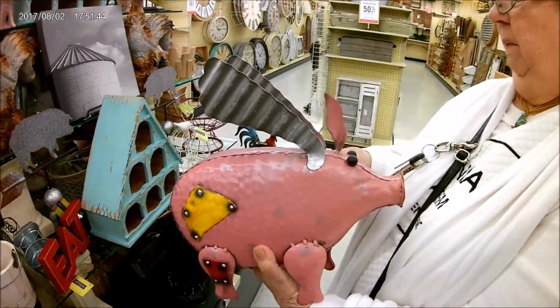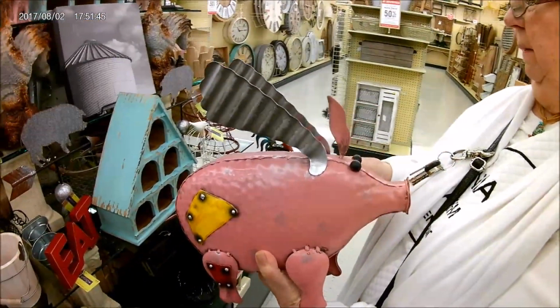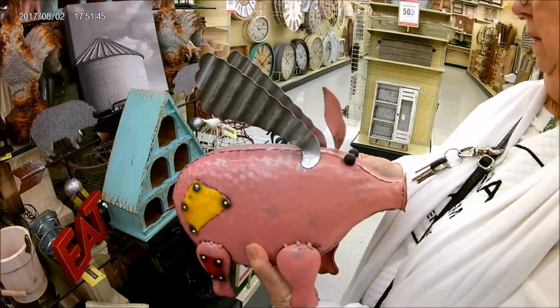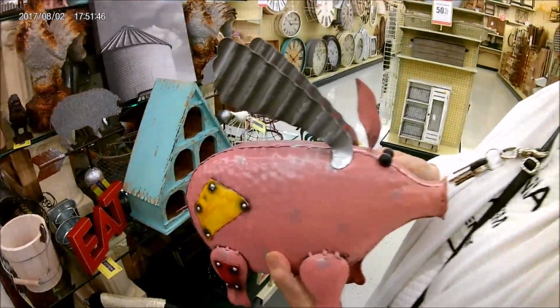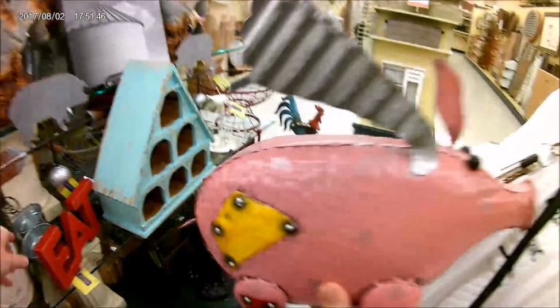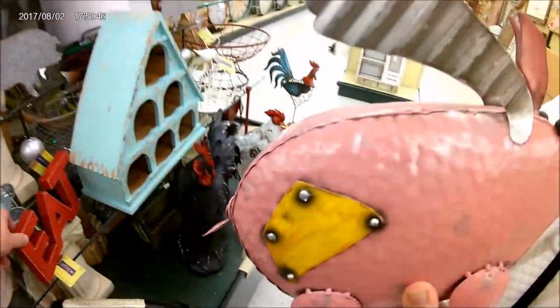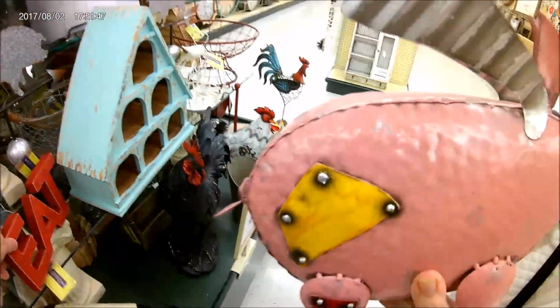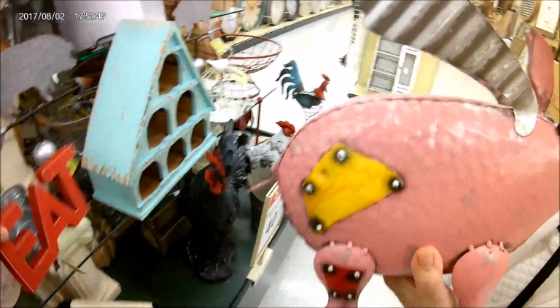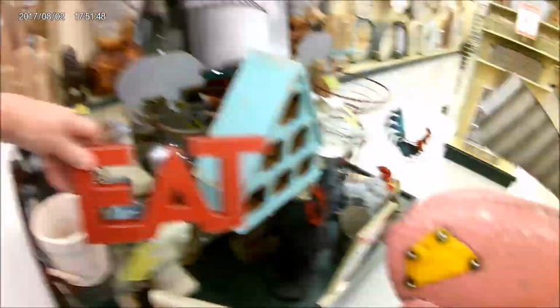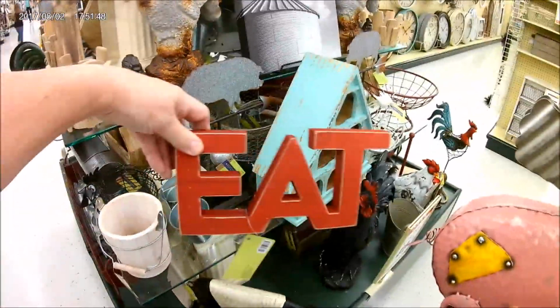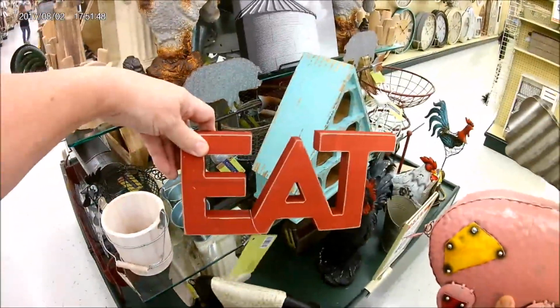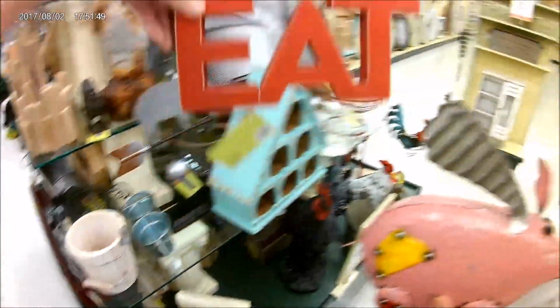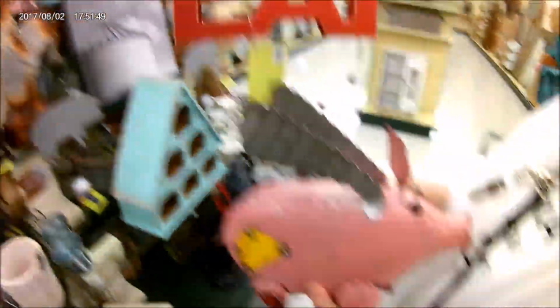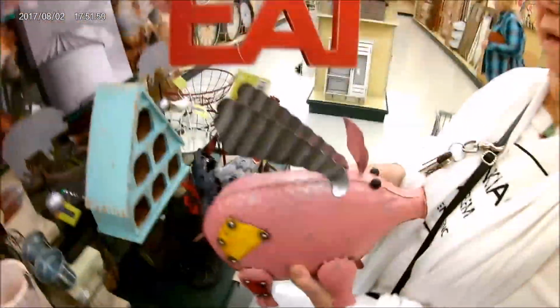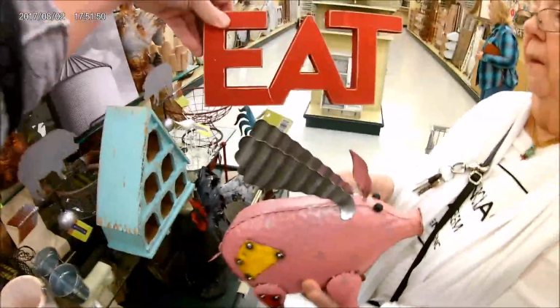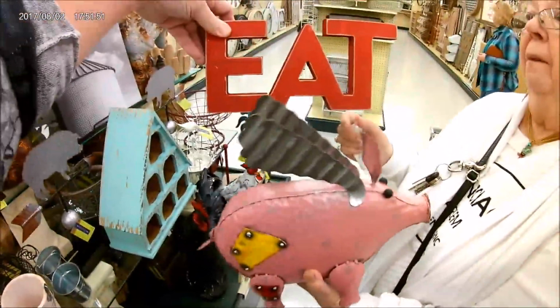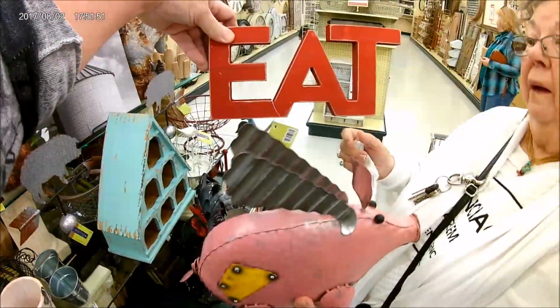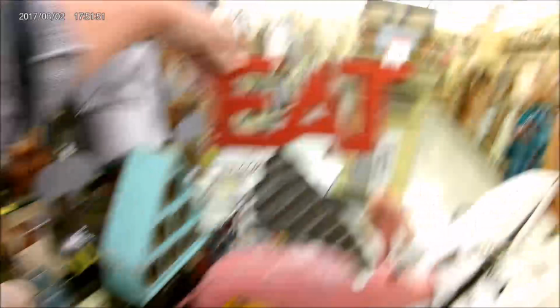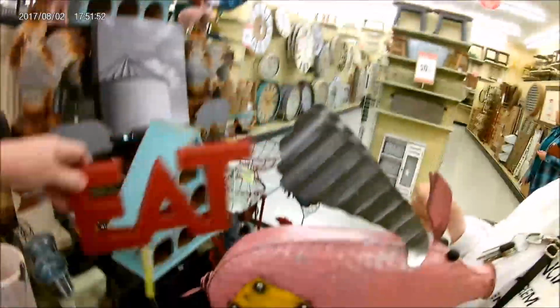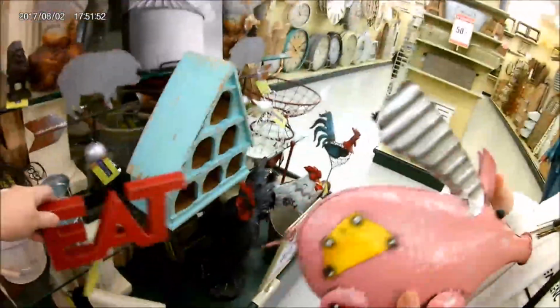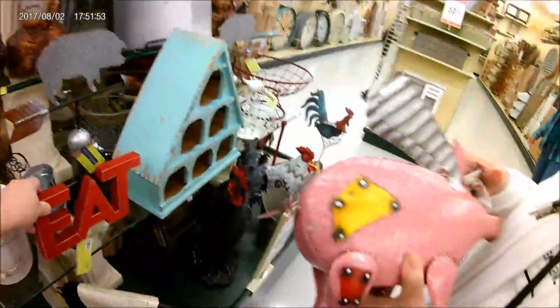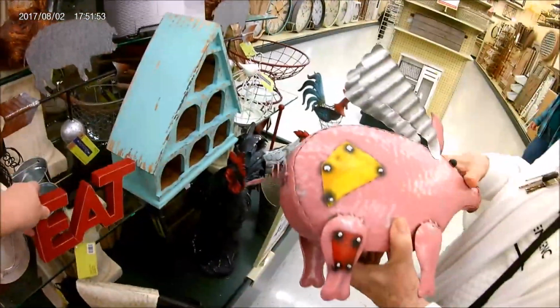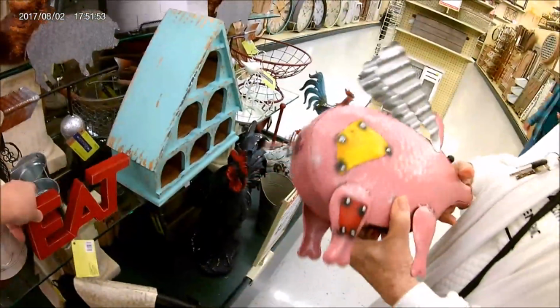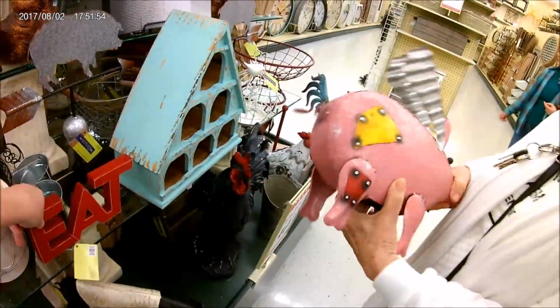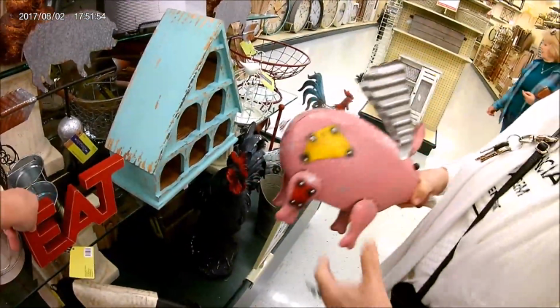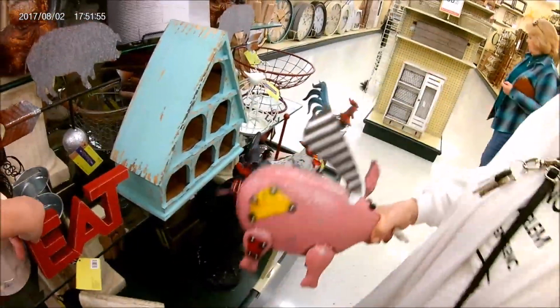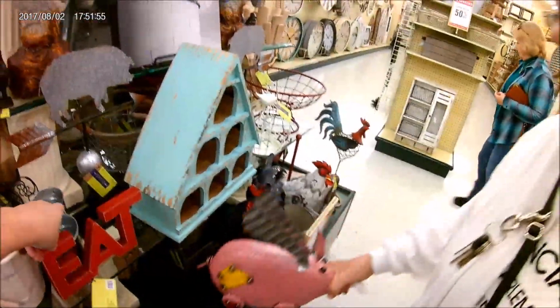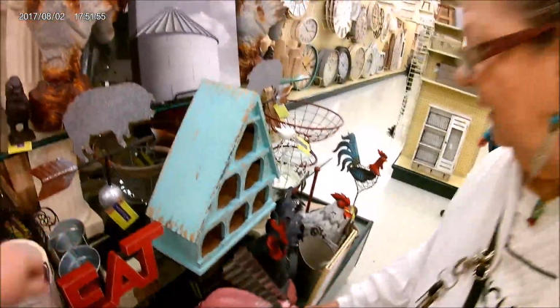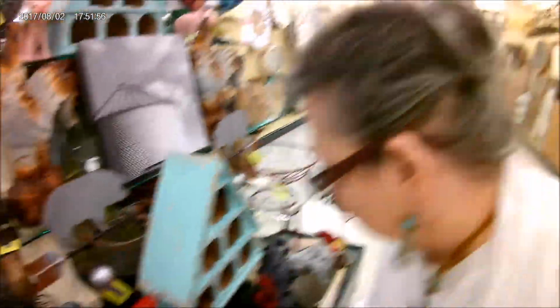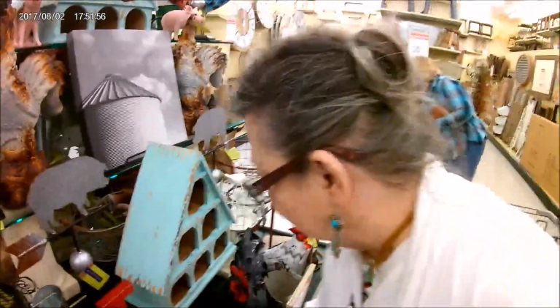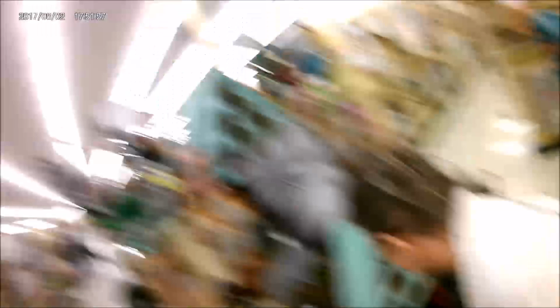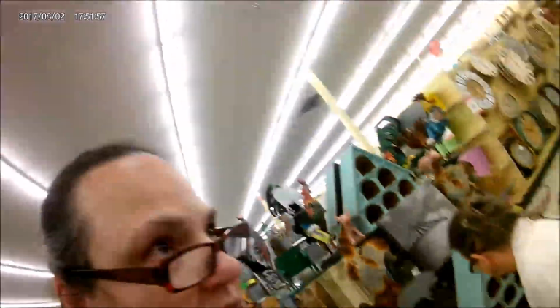So it'd be around $15. Eat when pigs fly, maybe. Maybe we'd all lose weight then if we only ate when pigs flew.